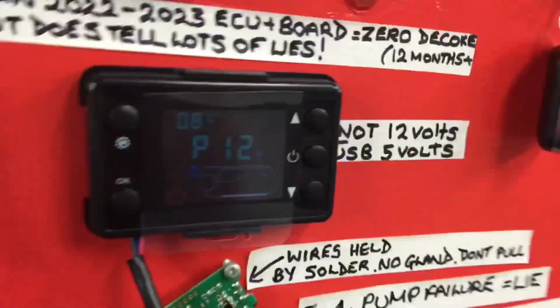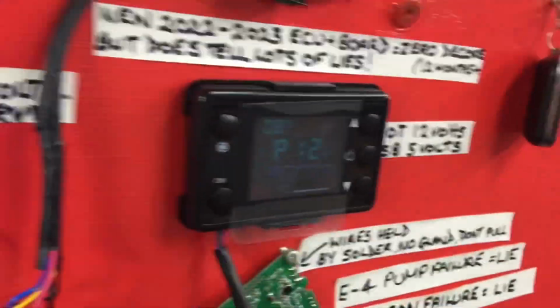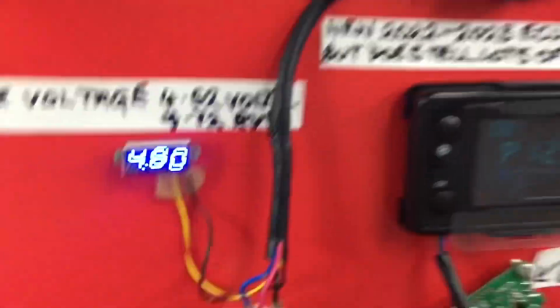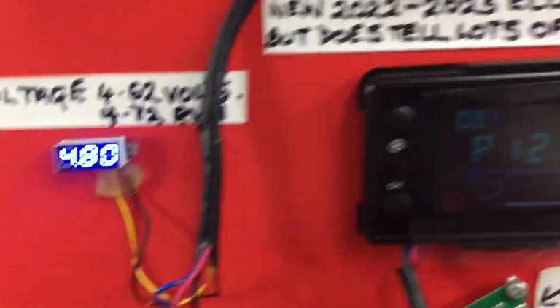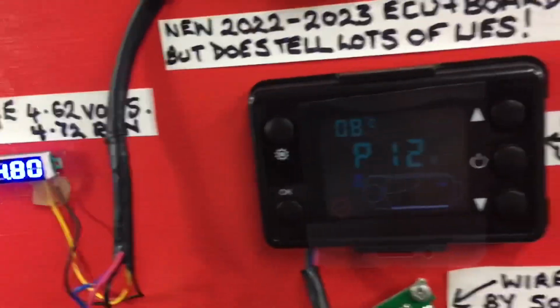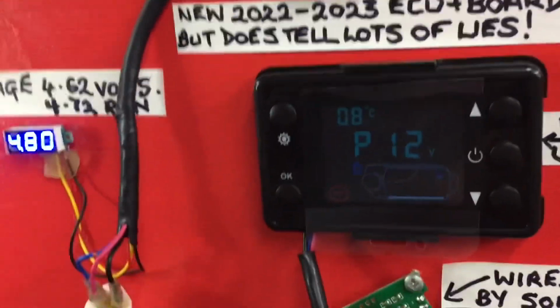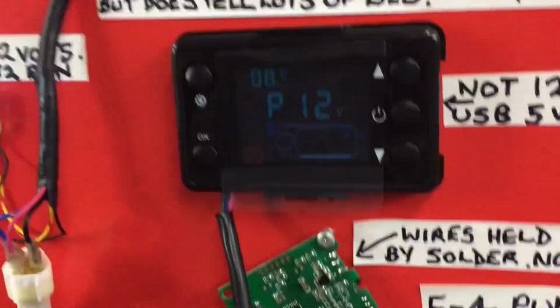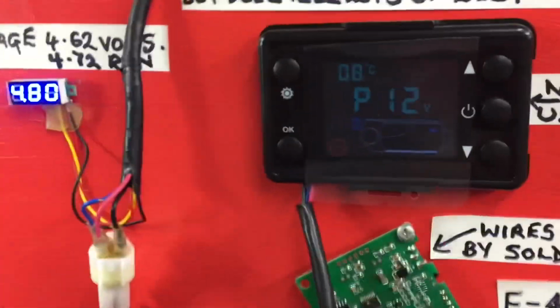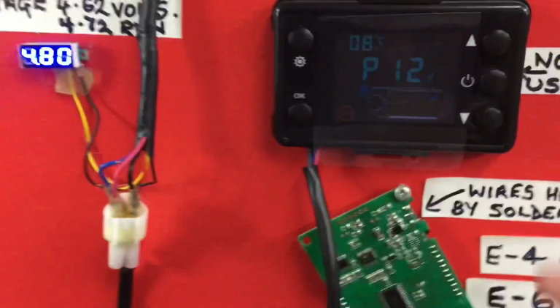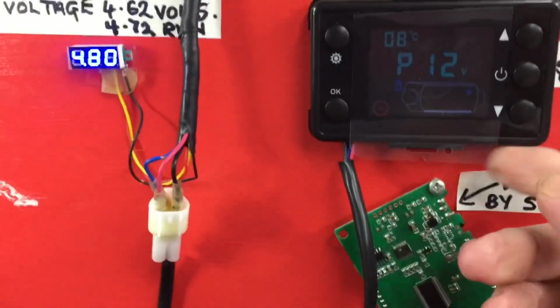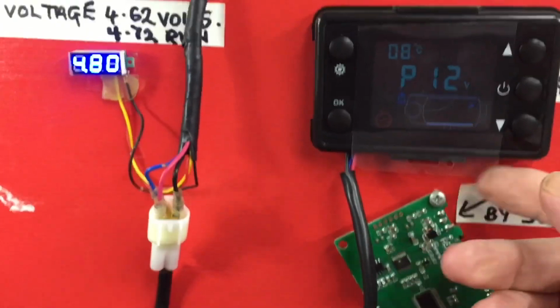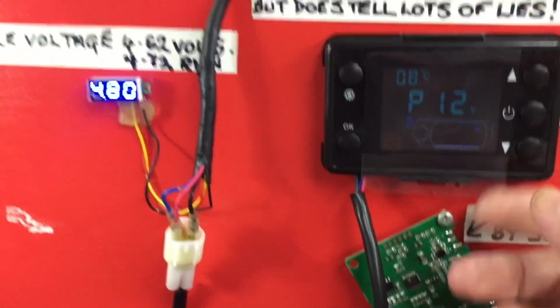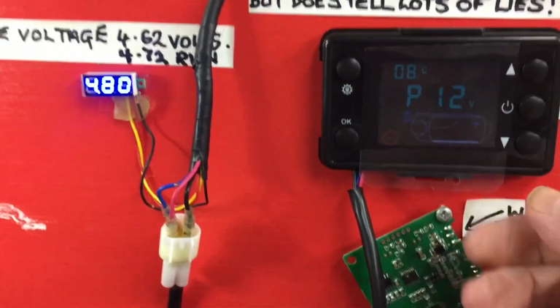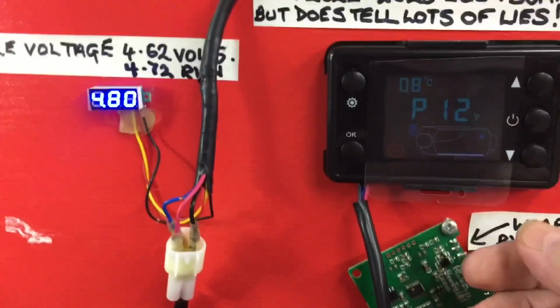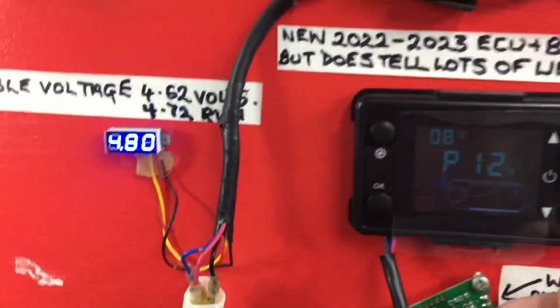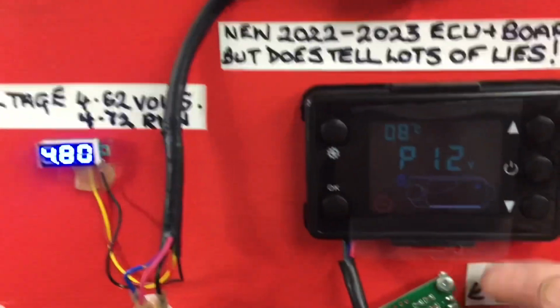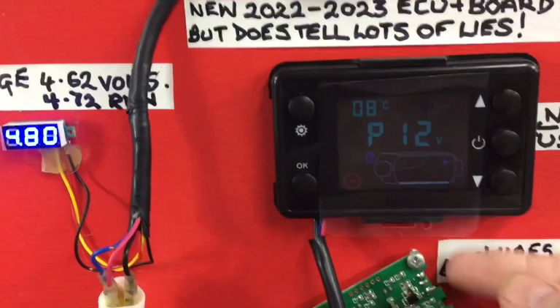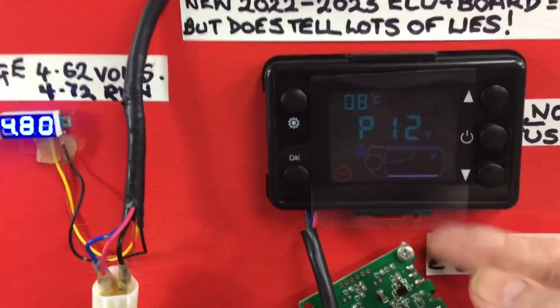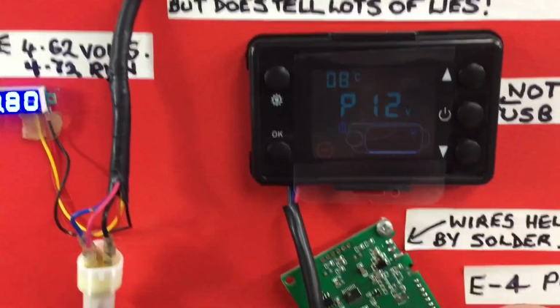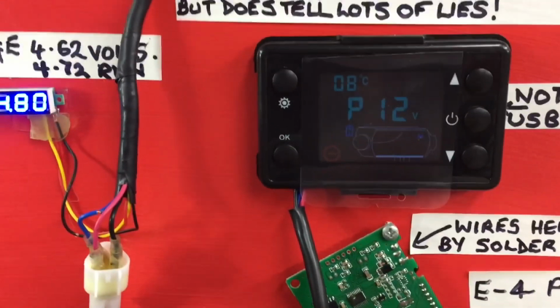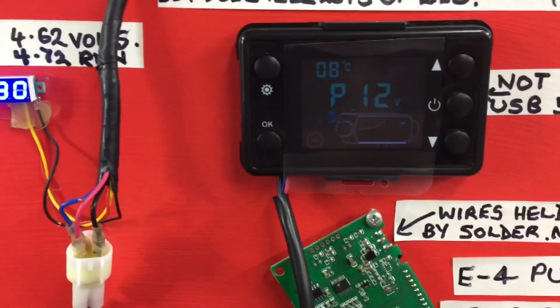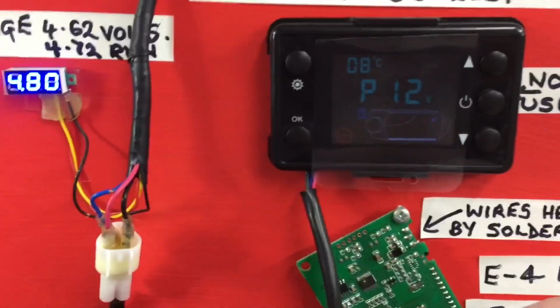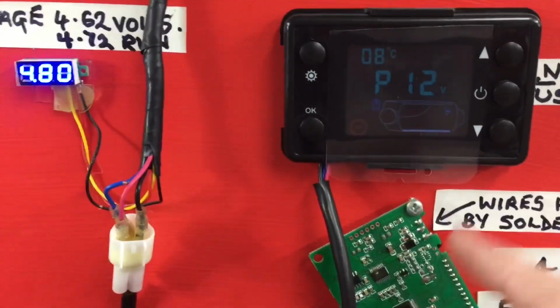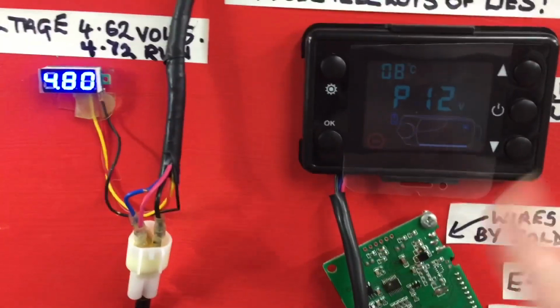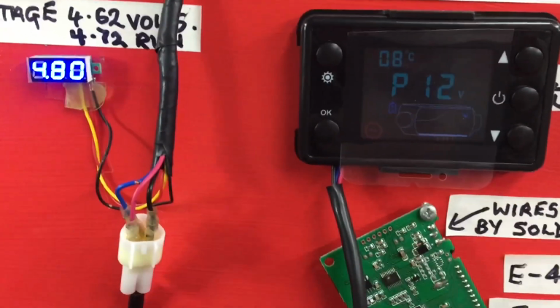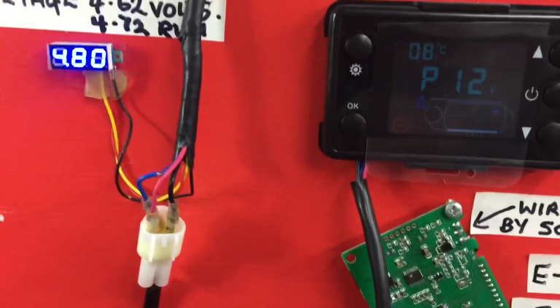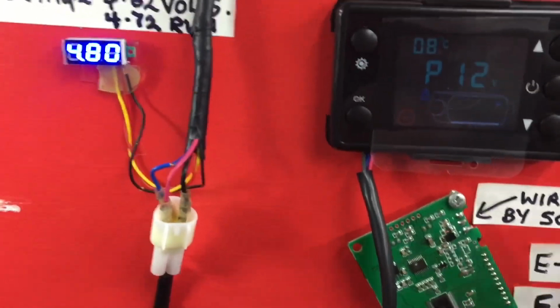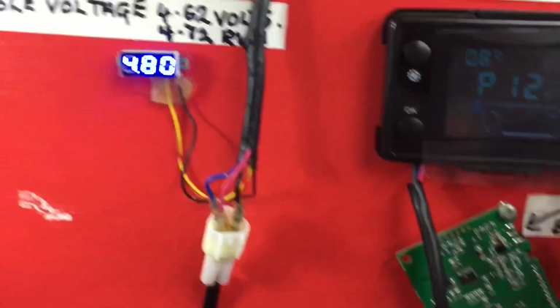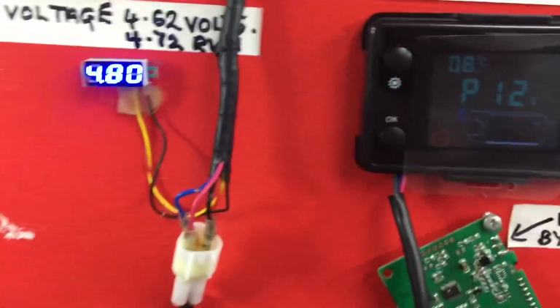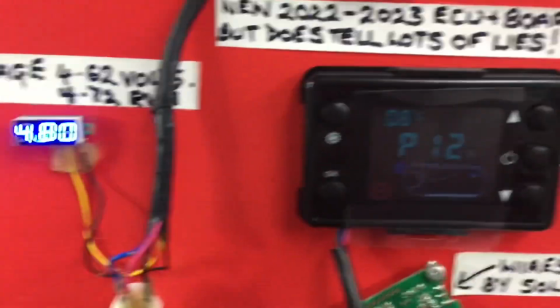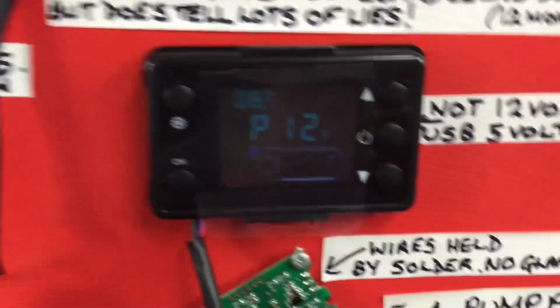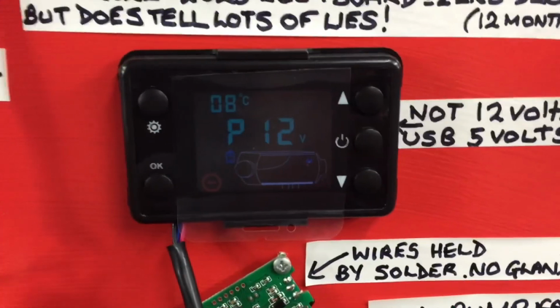Non-glare screen, courtesy of a screen protector from an iPhone 4 — a matte one — so you don't get the glare anymore.